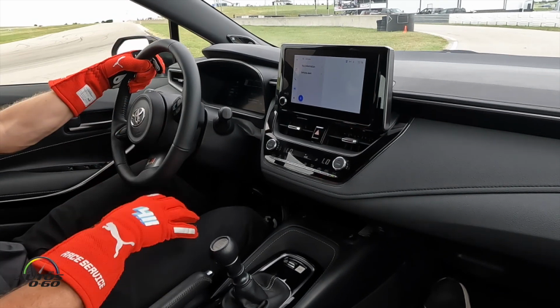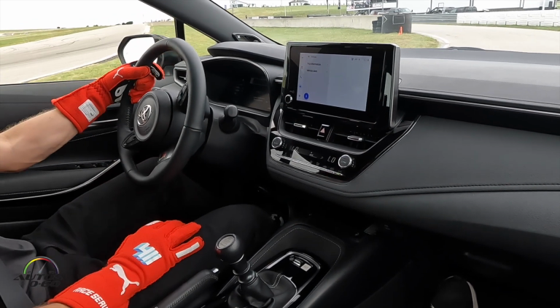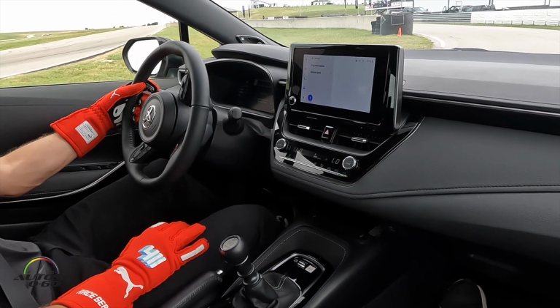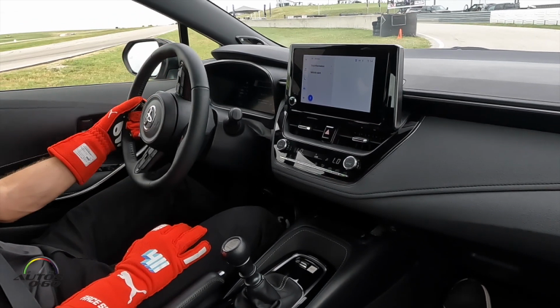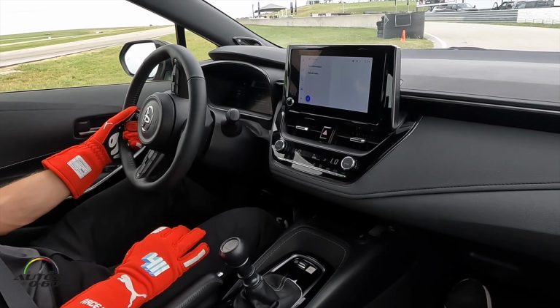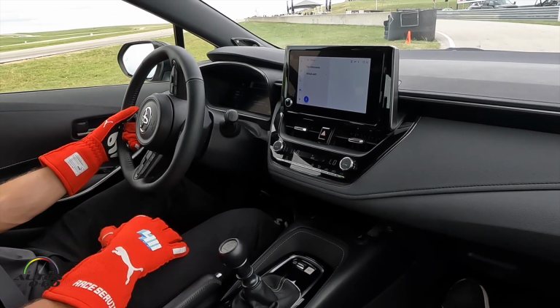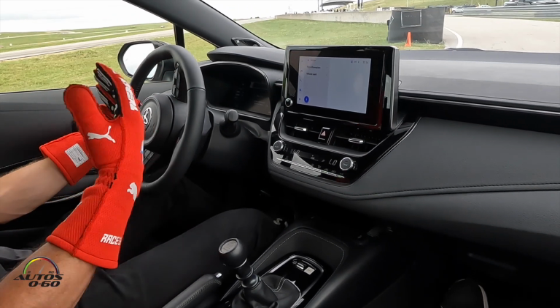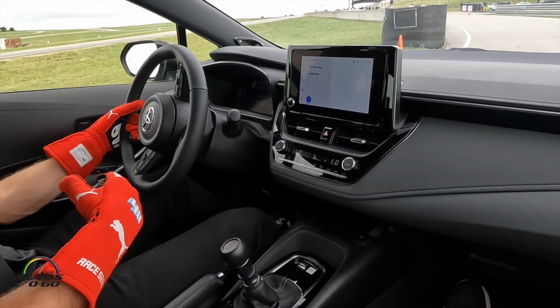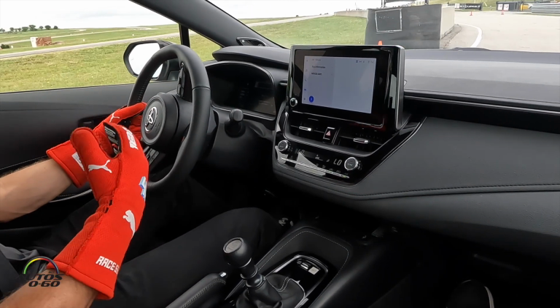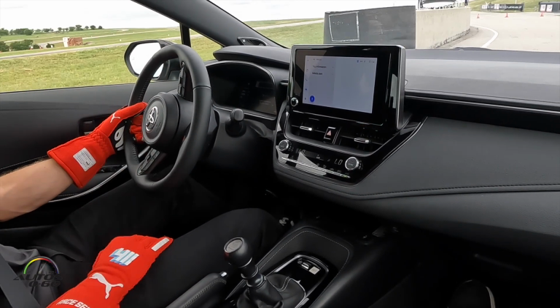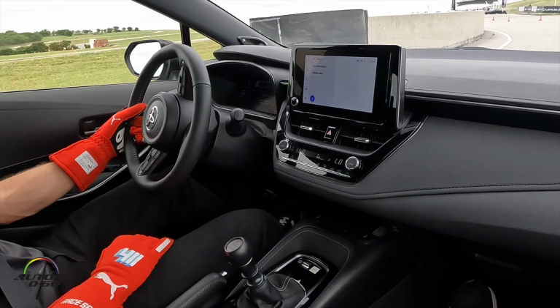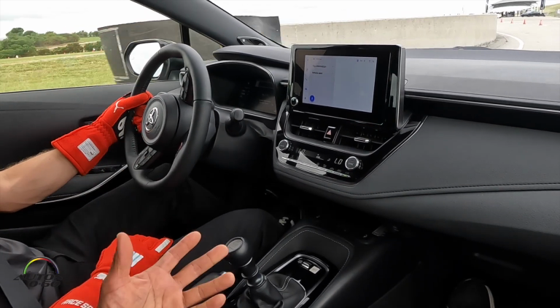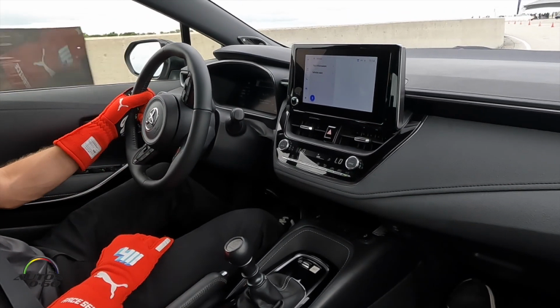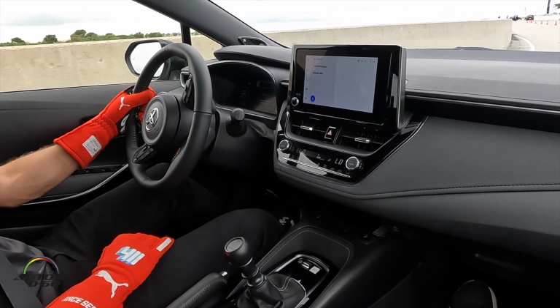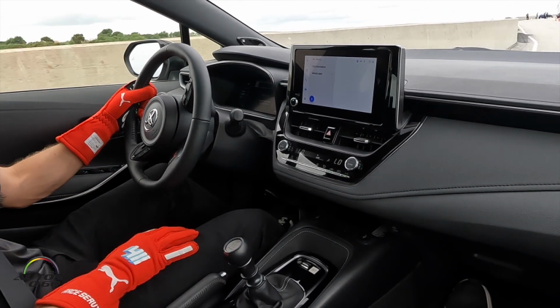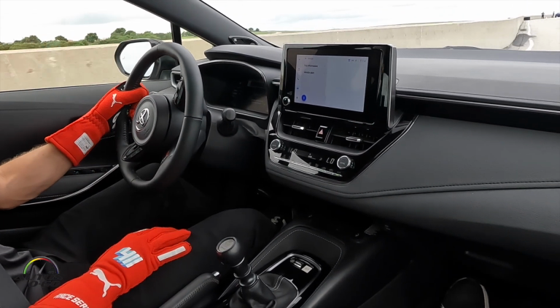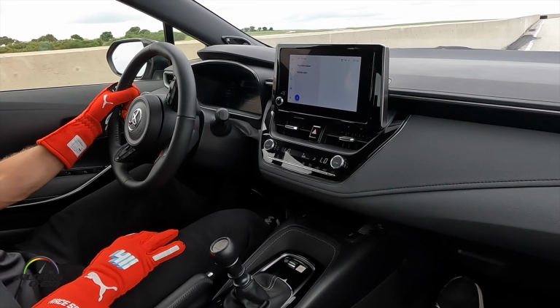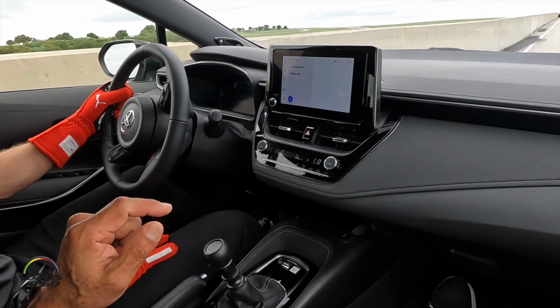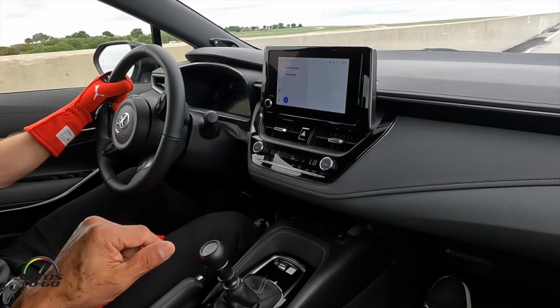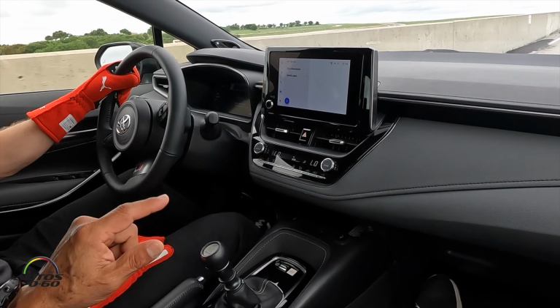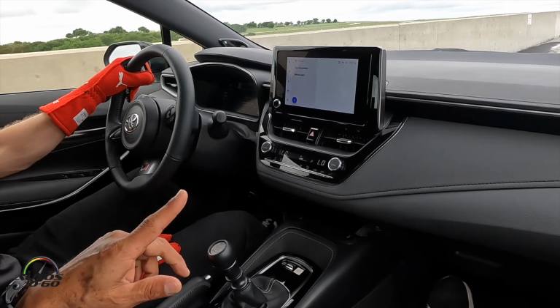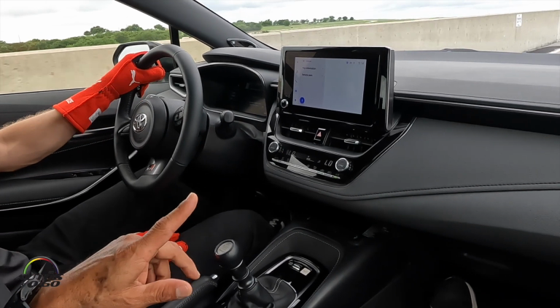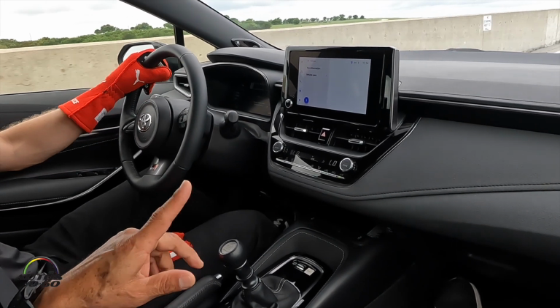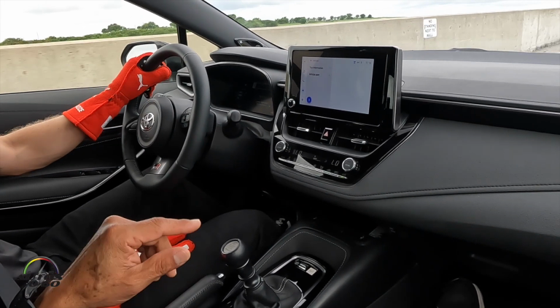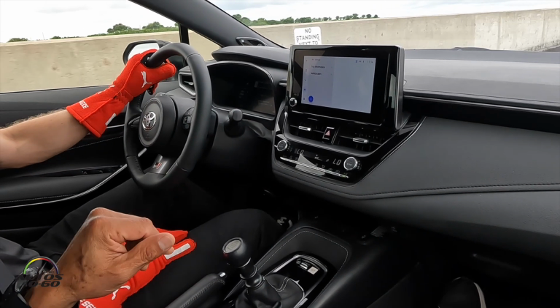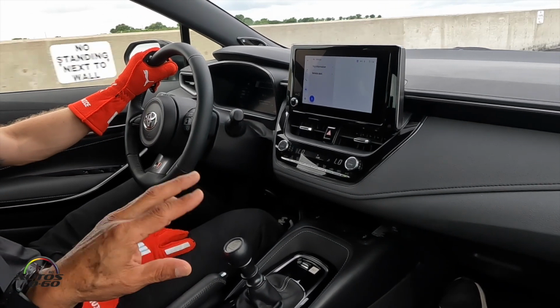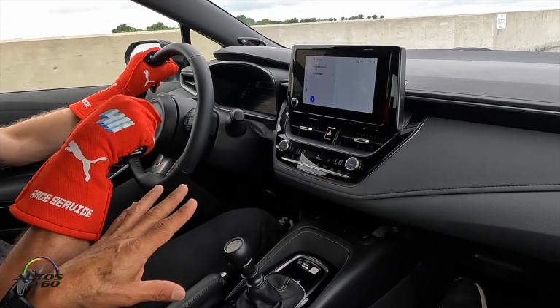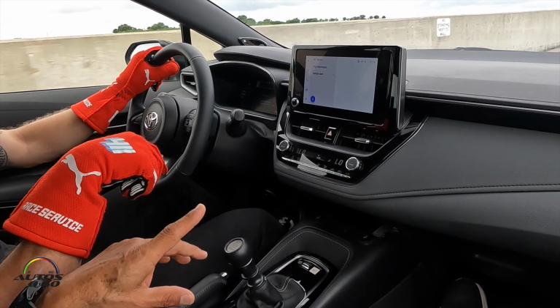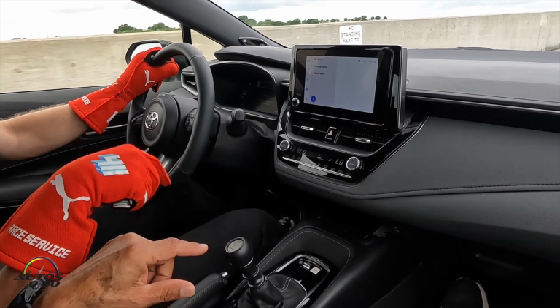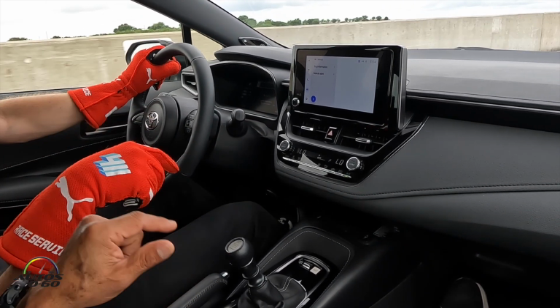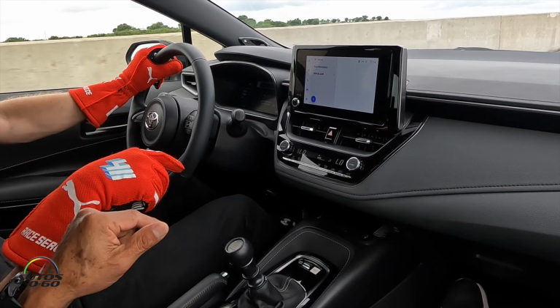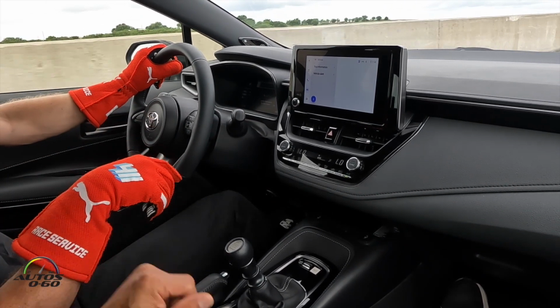The power of the engine makes it feel like it's much bigger. Because it's light, right? But this is not the new version — this is the Circuit Edition.